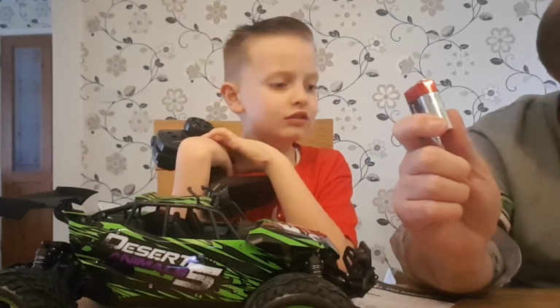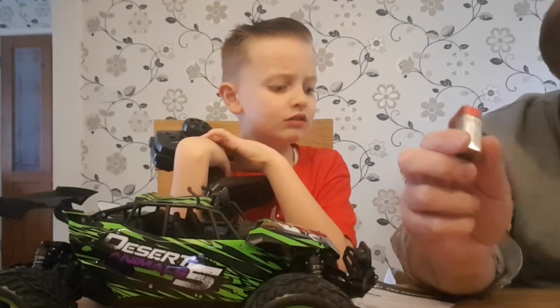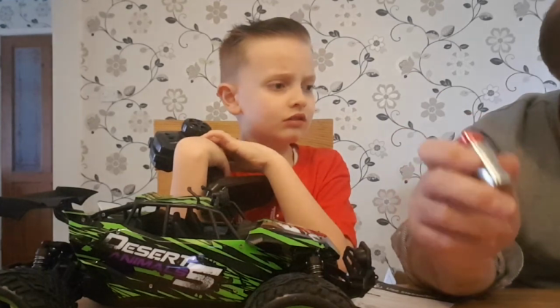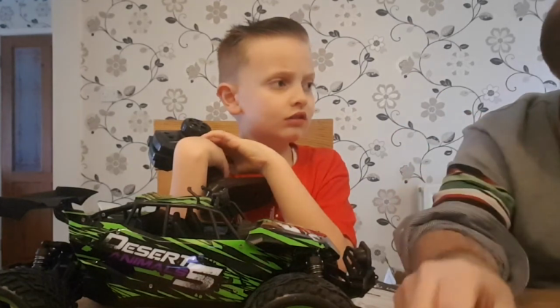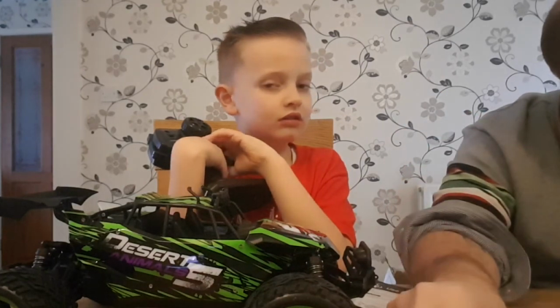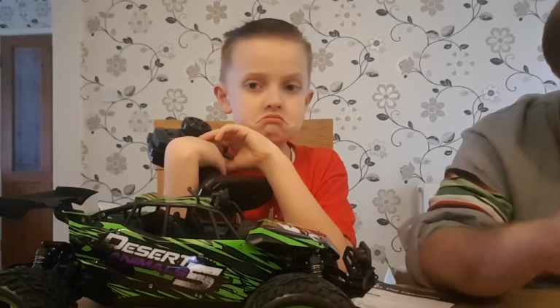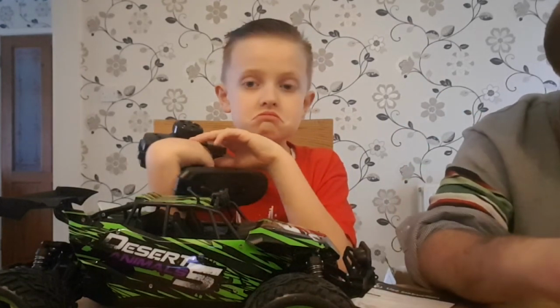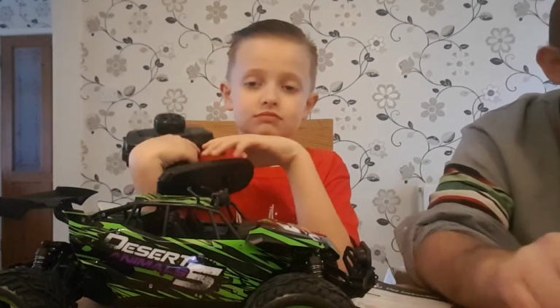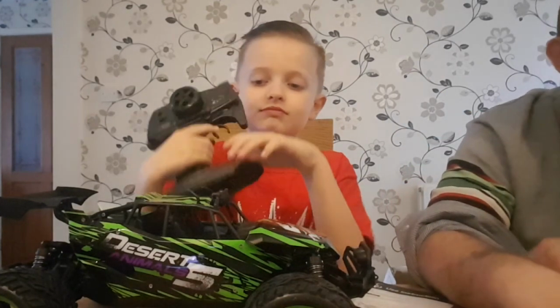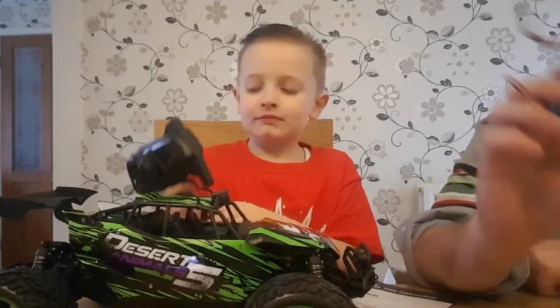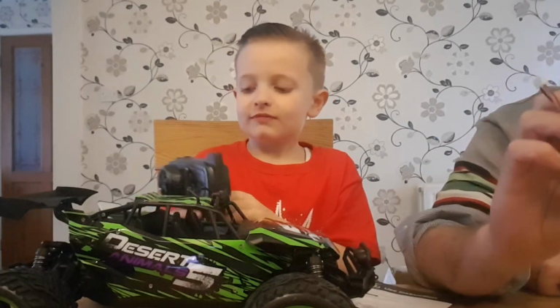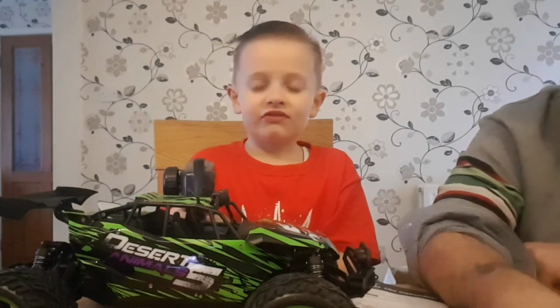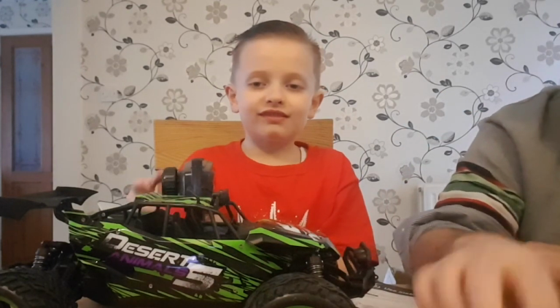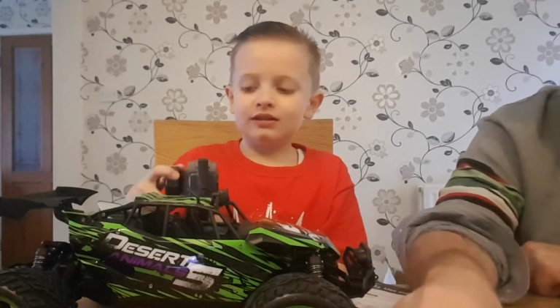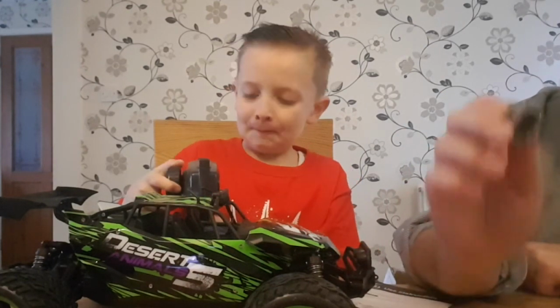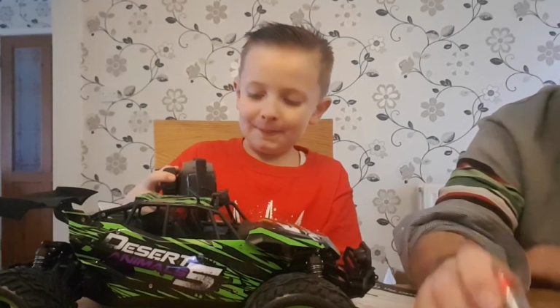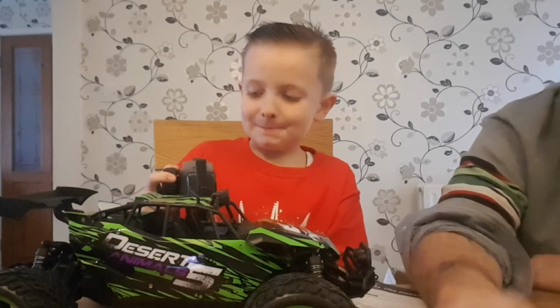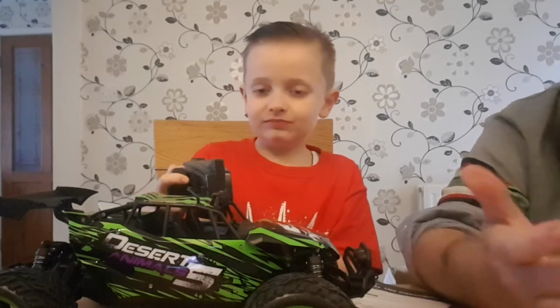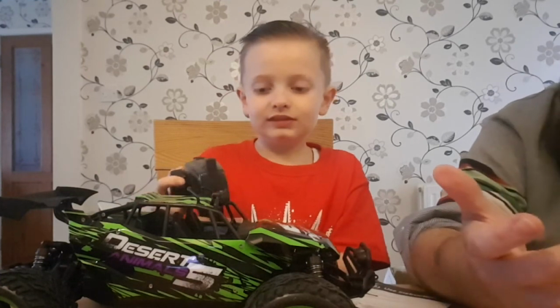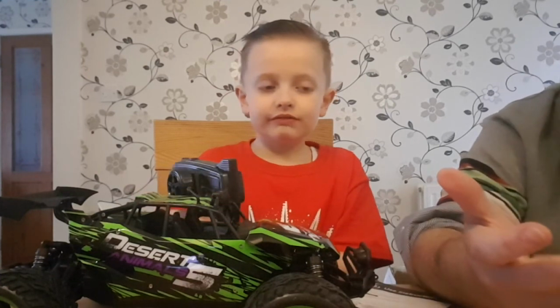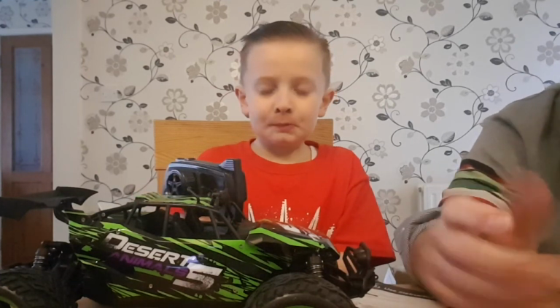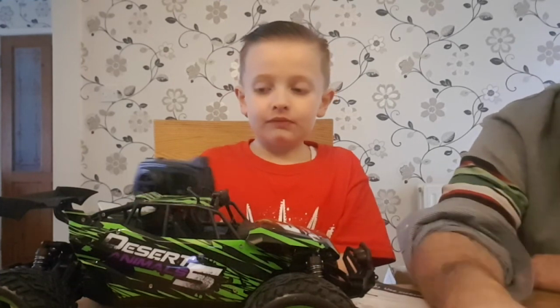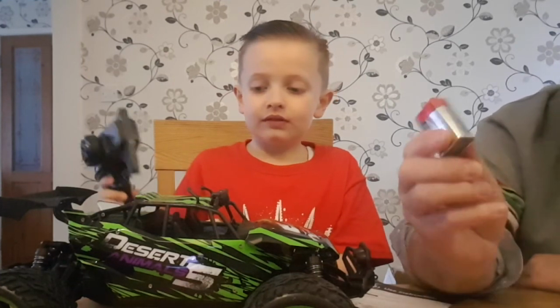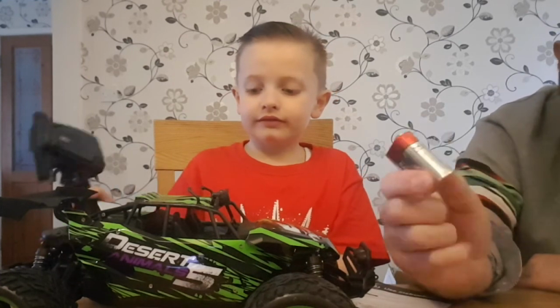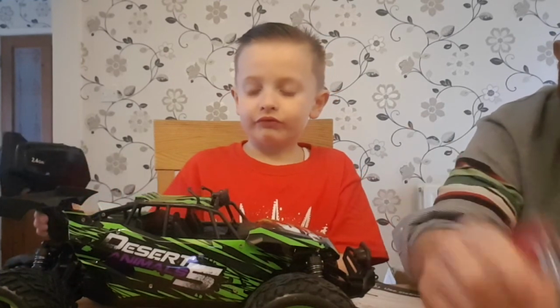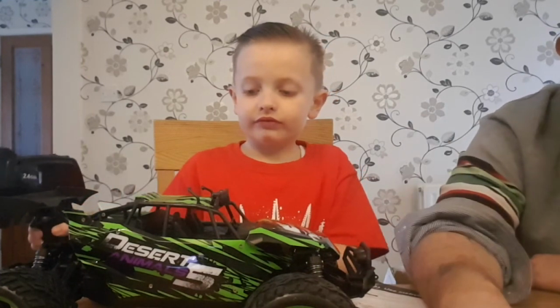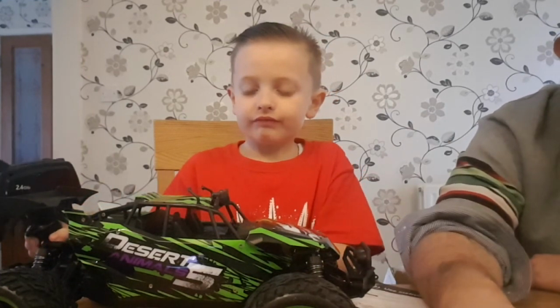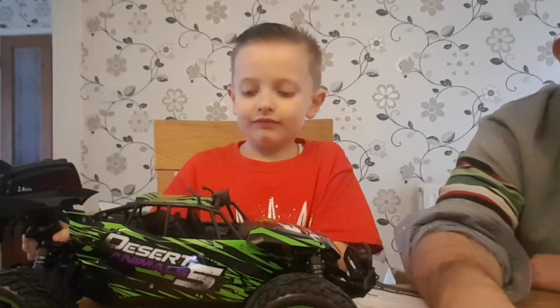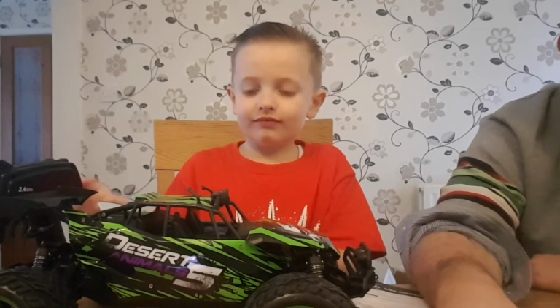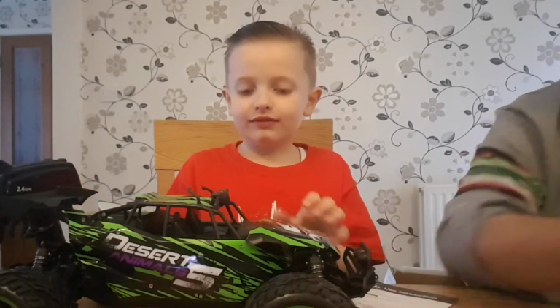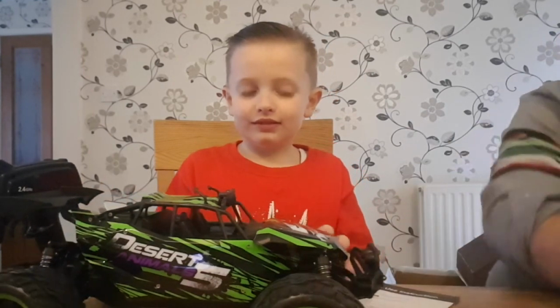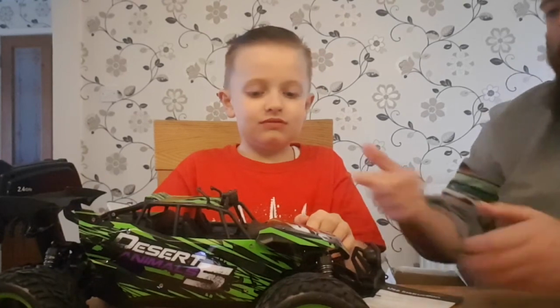That will go in the car, and this bad boy will go in the remote. So we've got the car battery - here it is - and we've got the battery for the remote, and both the batteries are in the car. That's pretty cool, we didn't even need batteries for the remote - I'm really impressed with that.